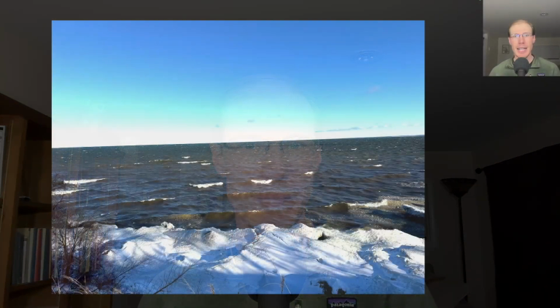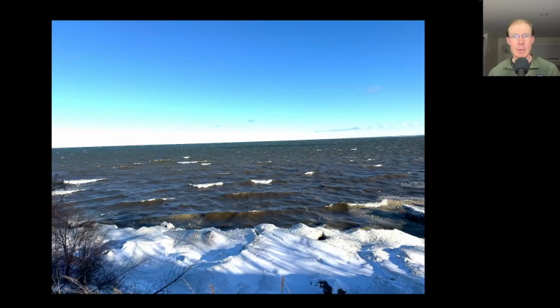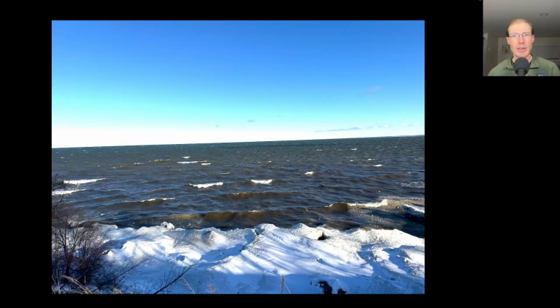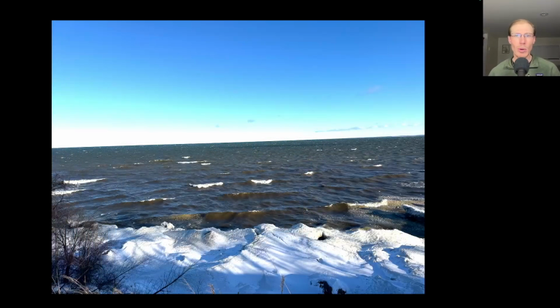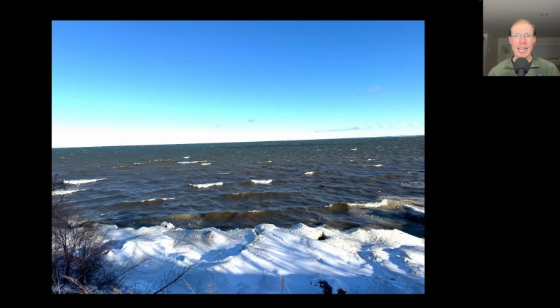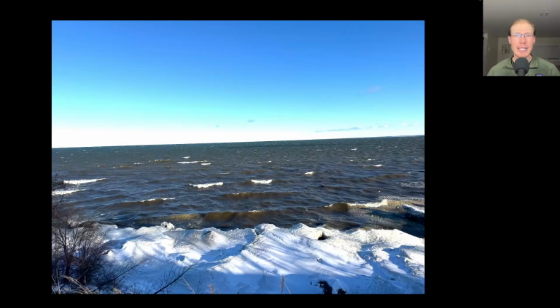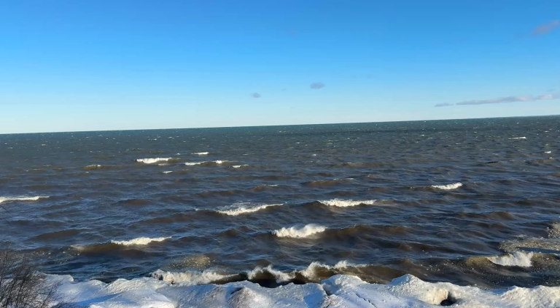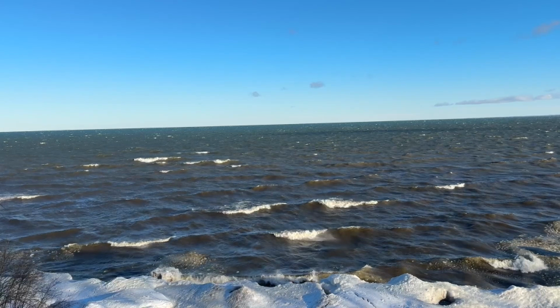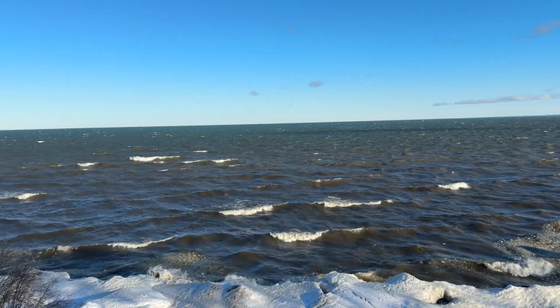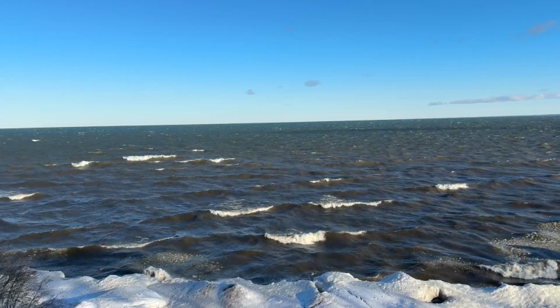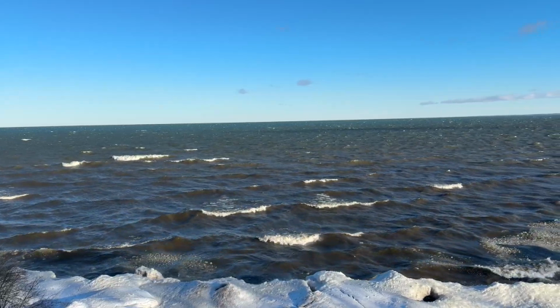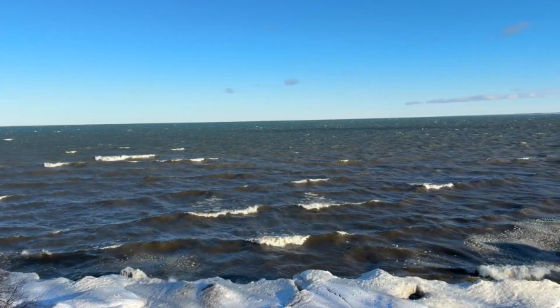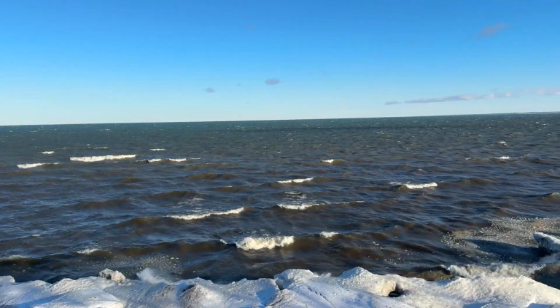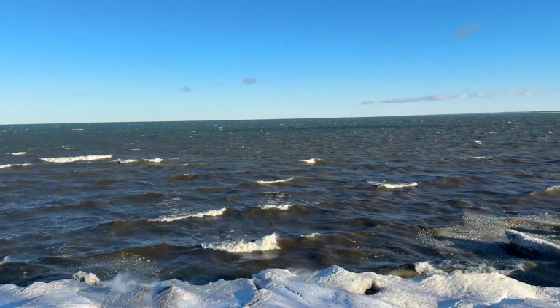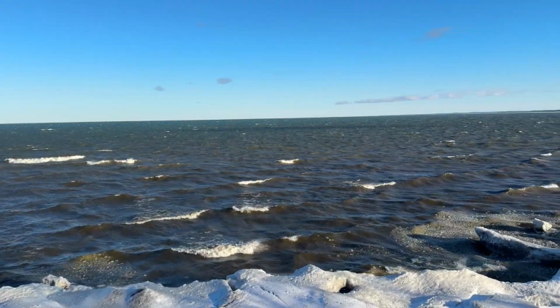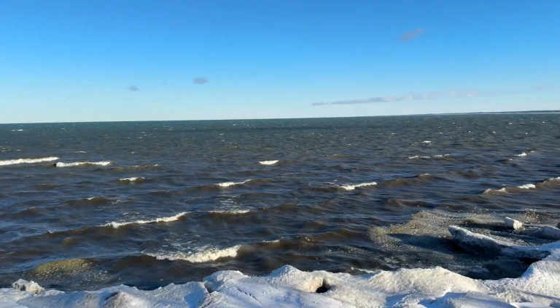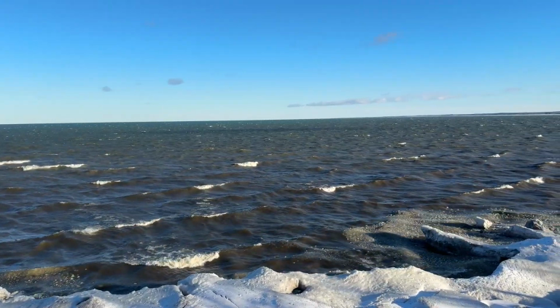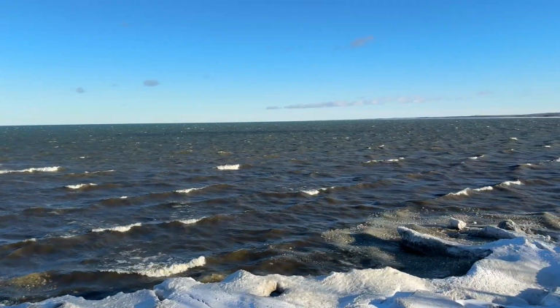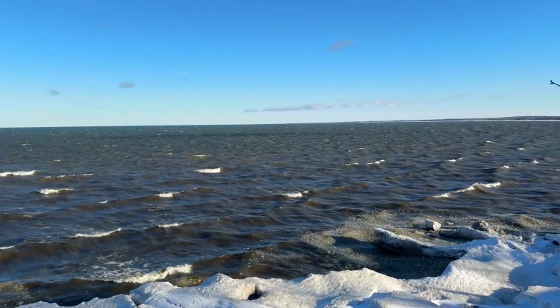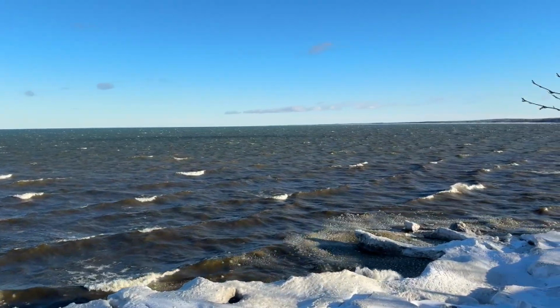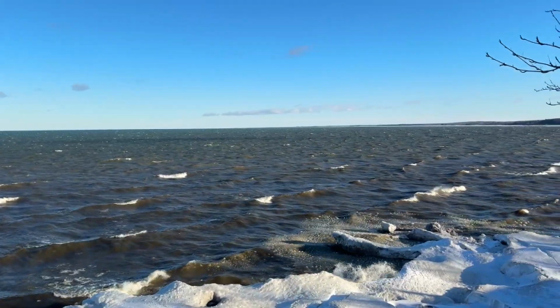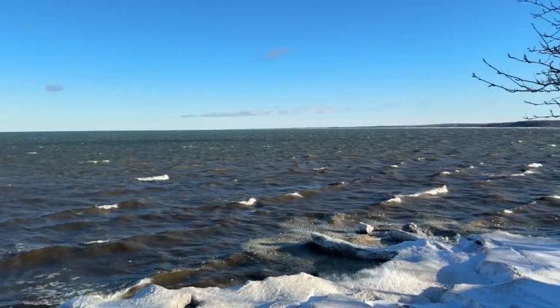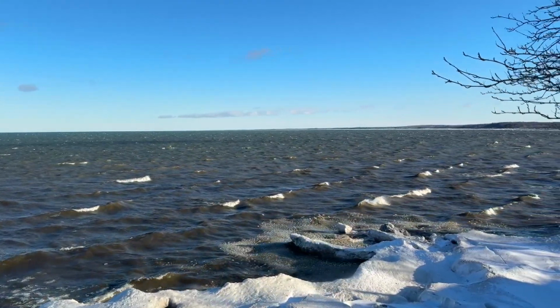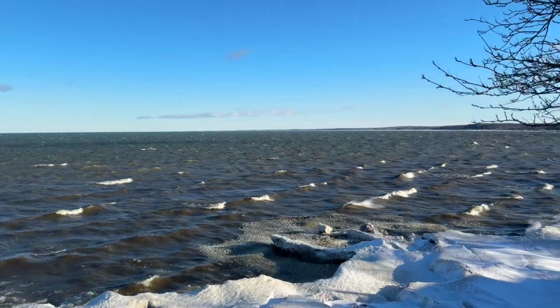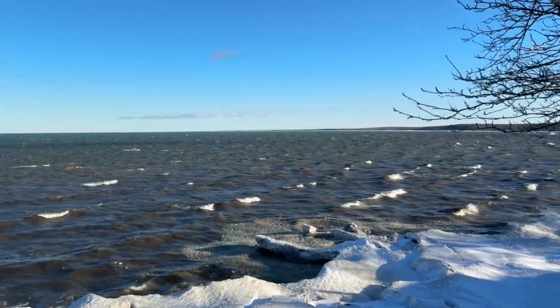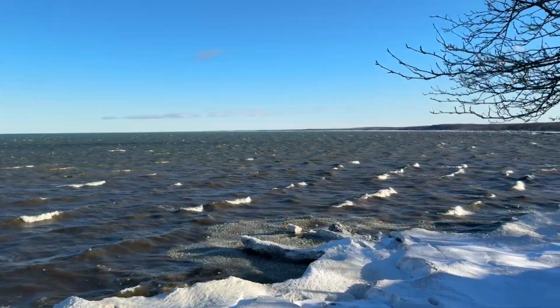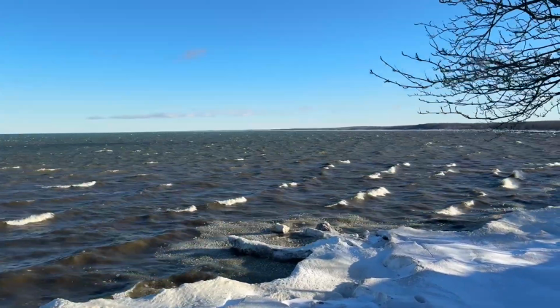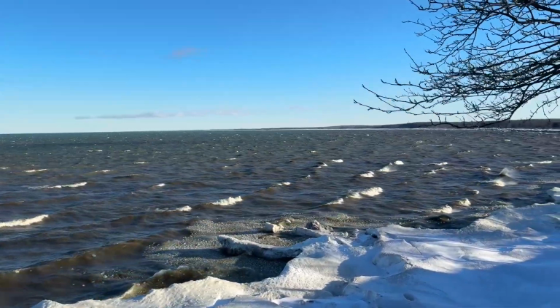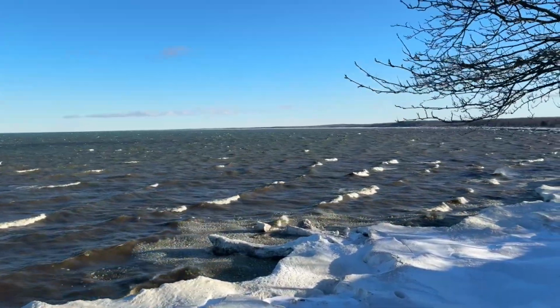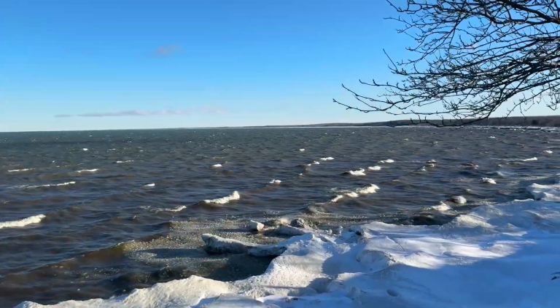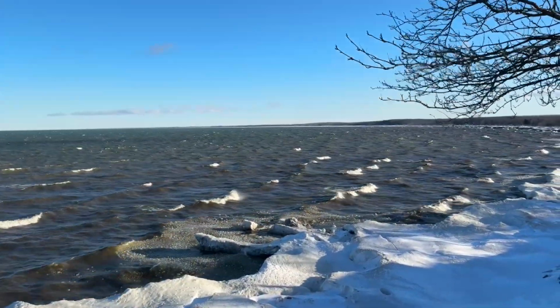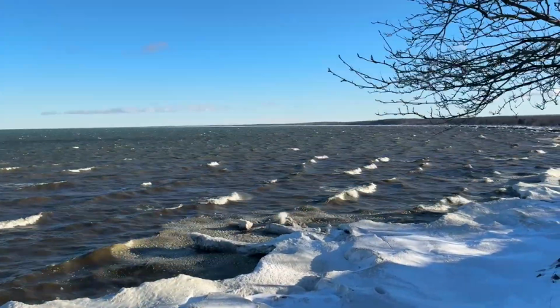It was another cold and windy morning. I went over to scan the lake, but the wind was blowing so hard and the waves were pretty big, so there were a few ducks out there to look at, but not something you'd want to spend any real time doing.